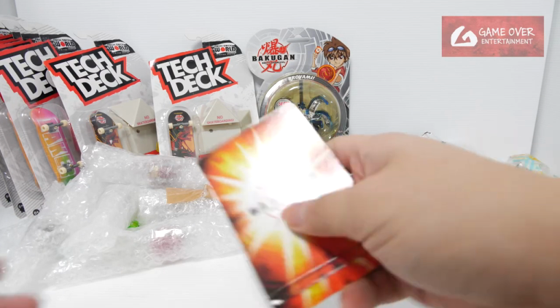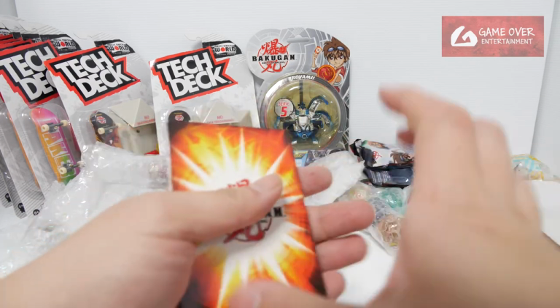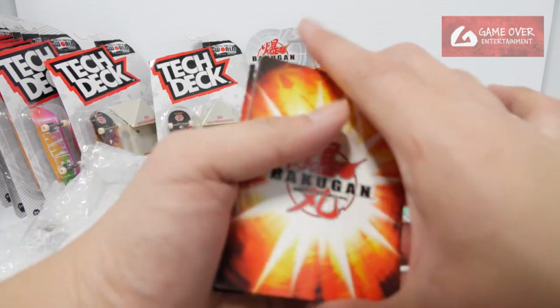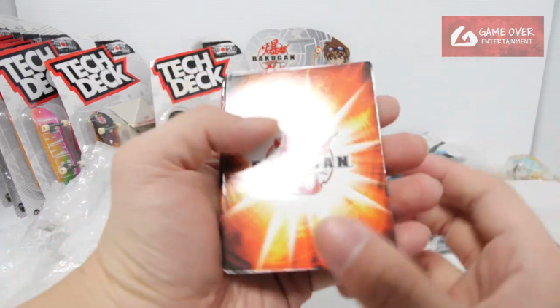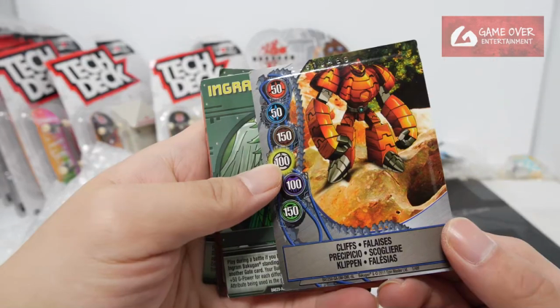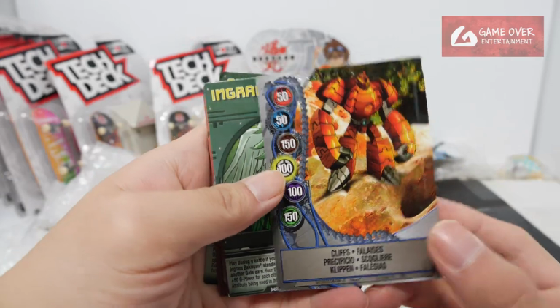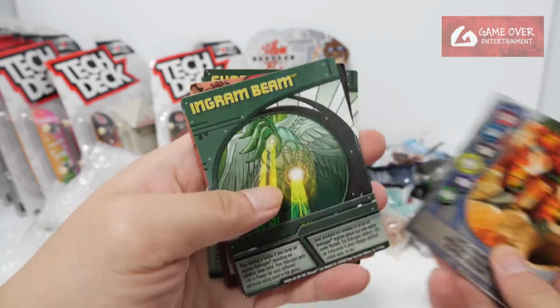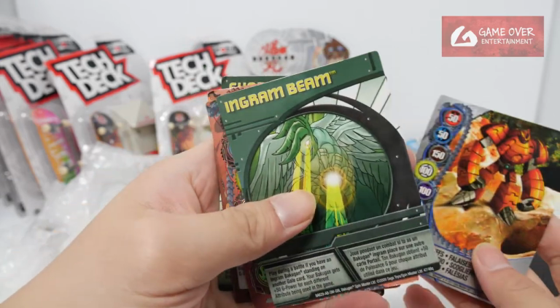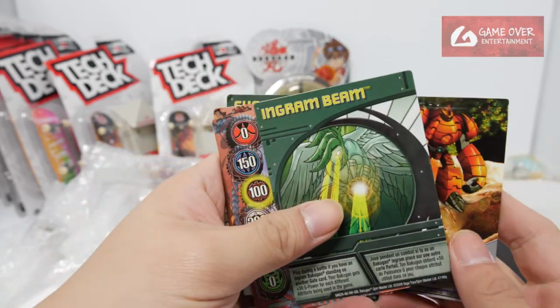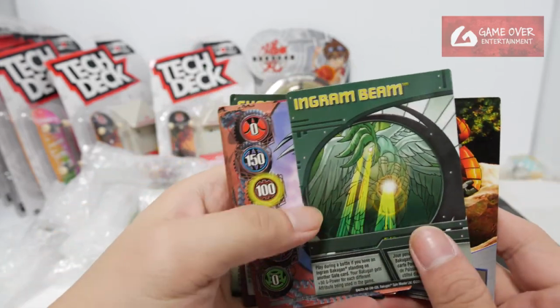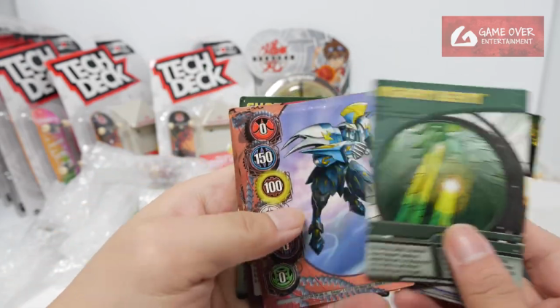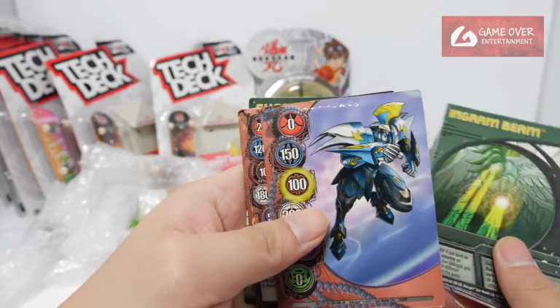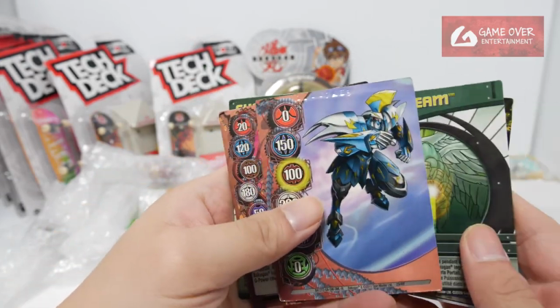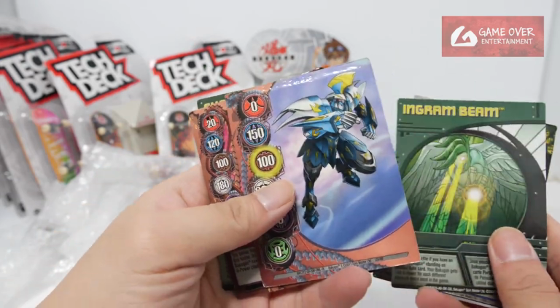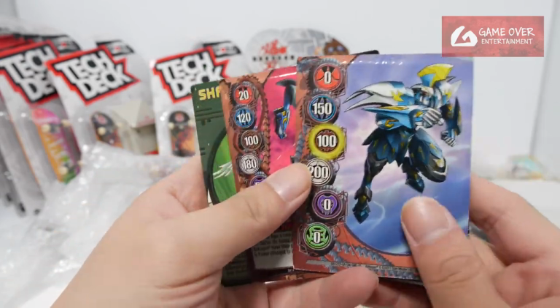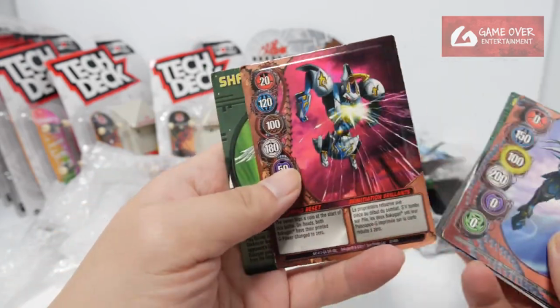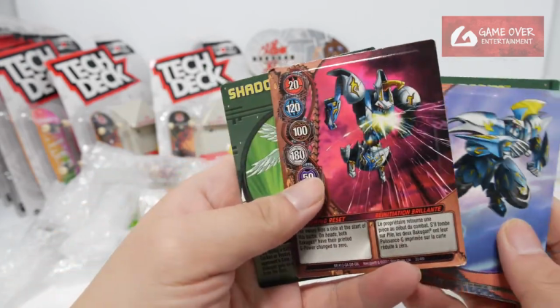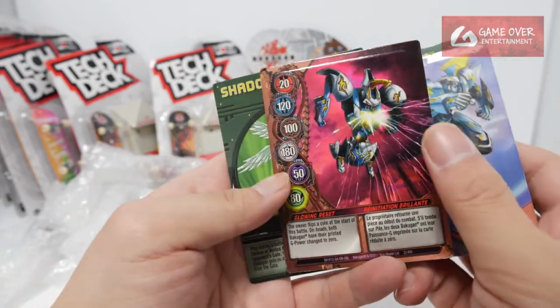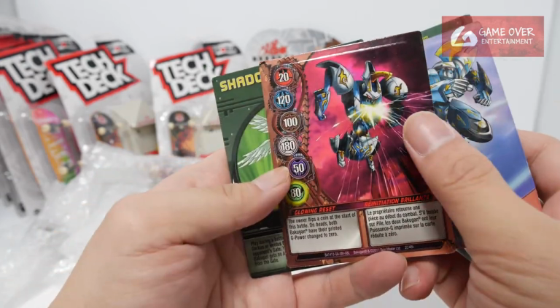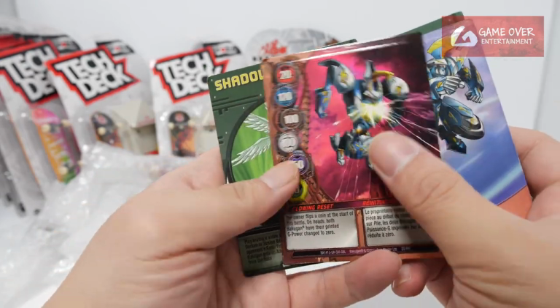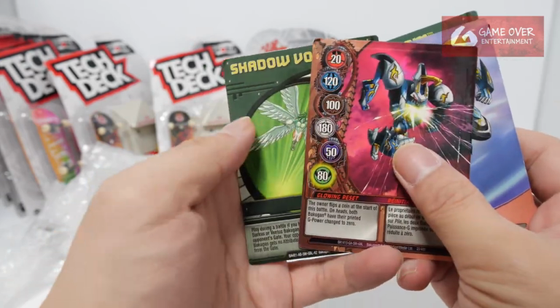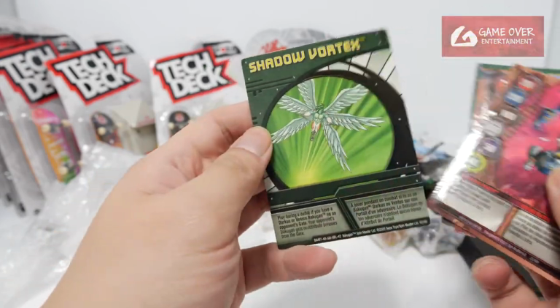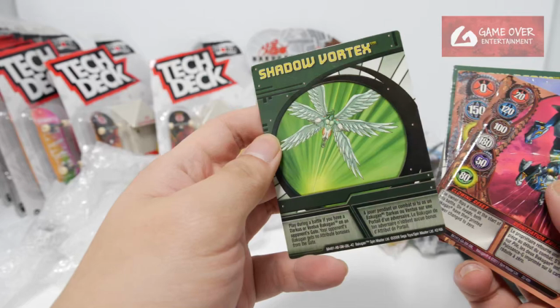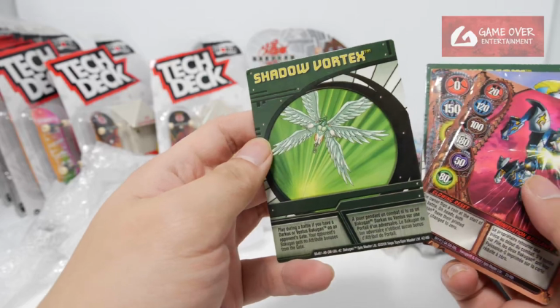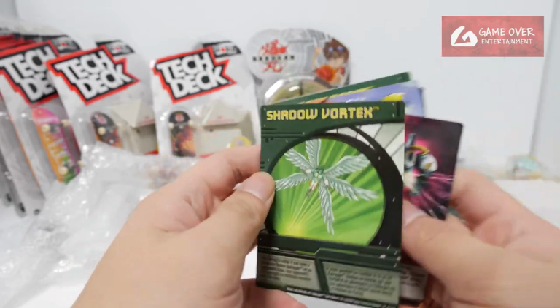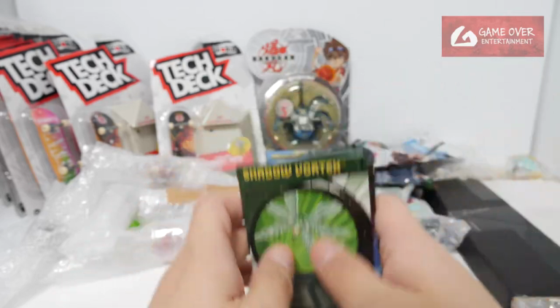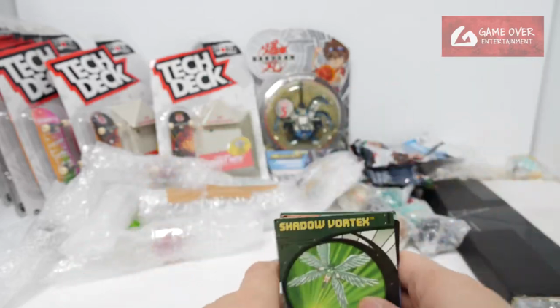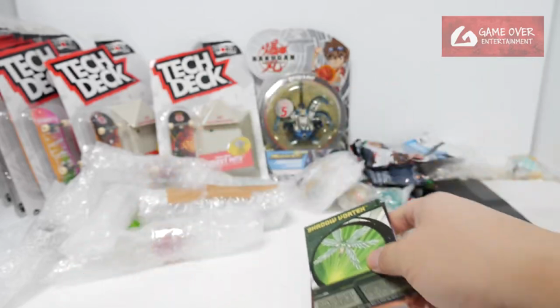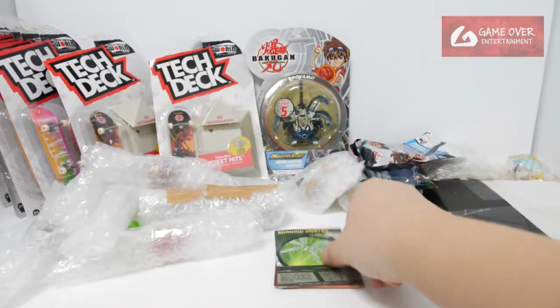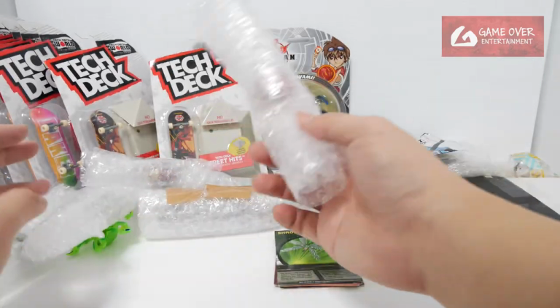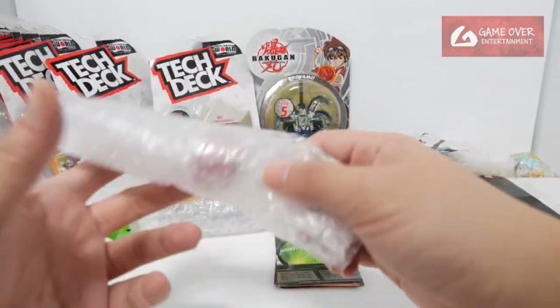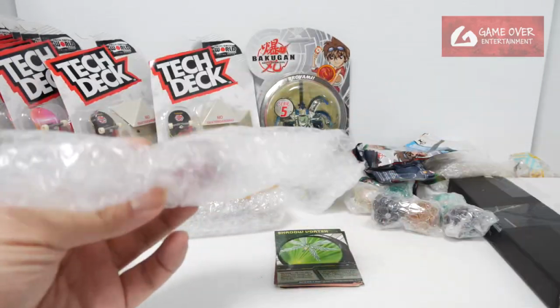Let's take a look at the cards. Cliffs, Ingram Beam. Not sure who is this - this looks like a referral. Shadow Vortex. Okay, let's start with these.